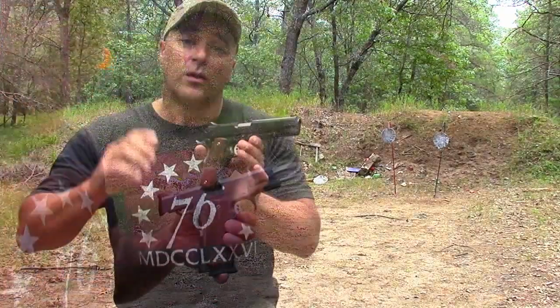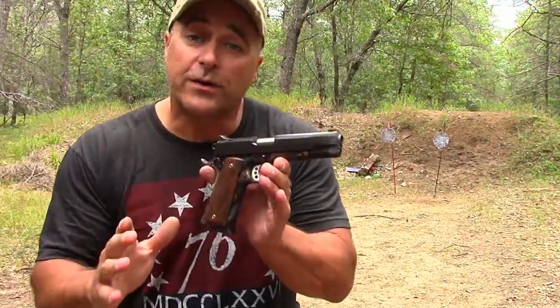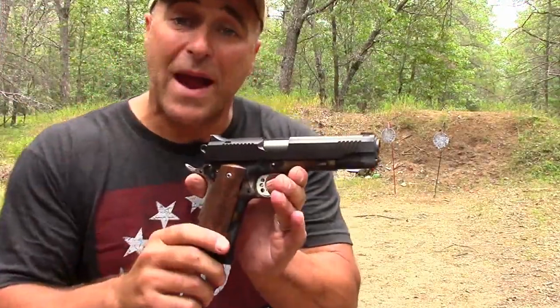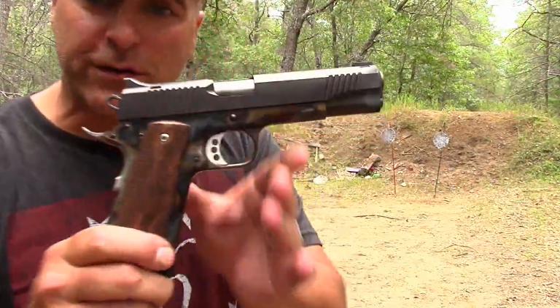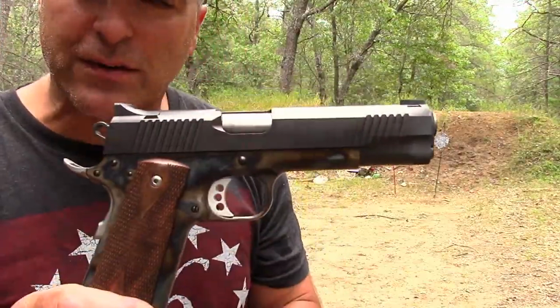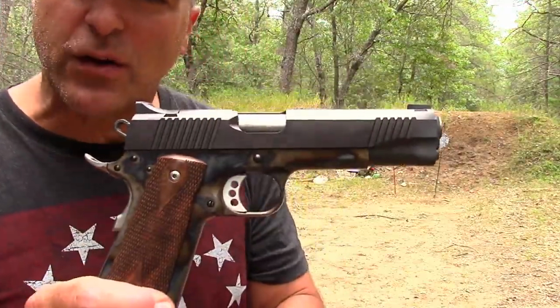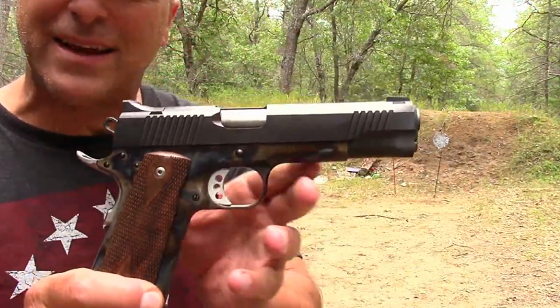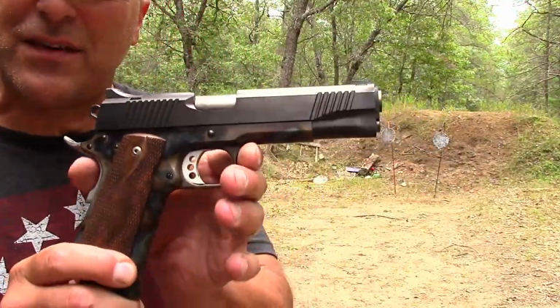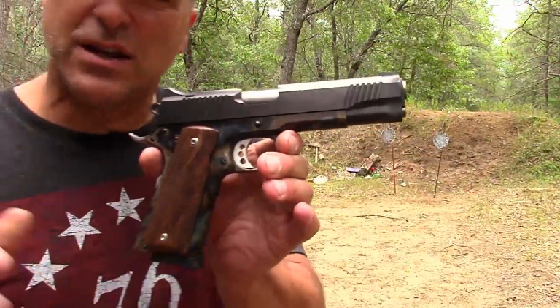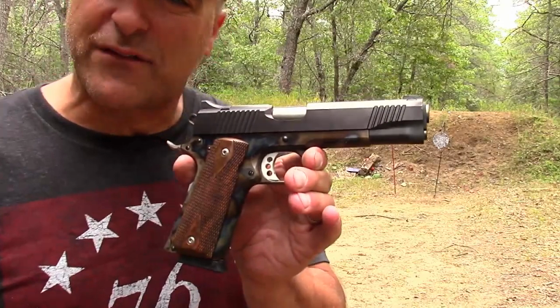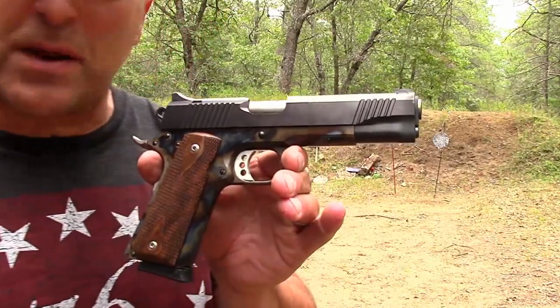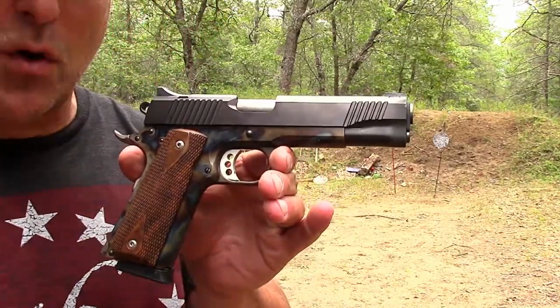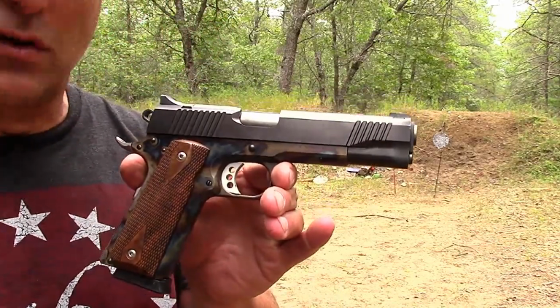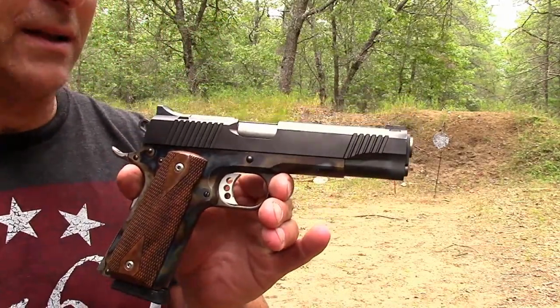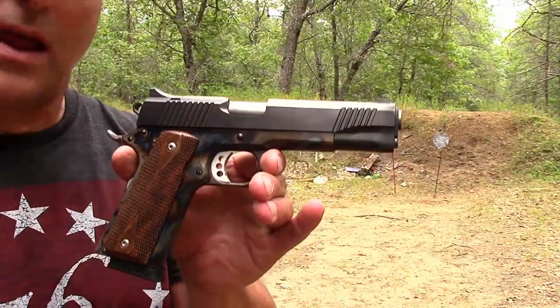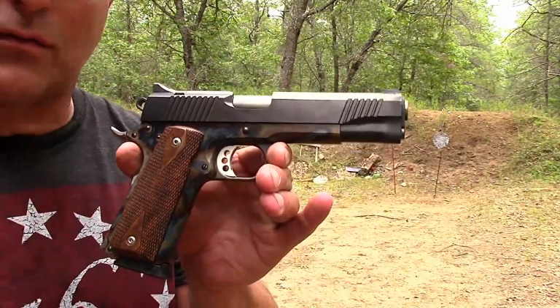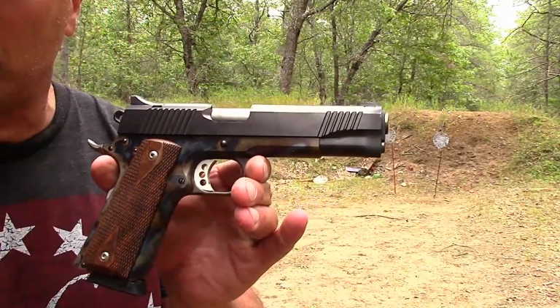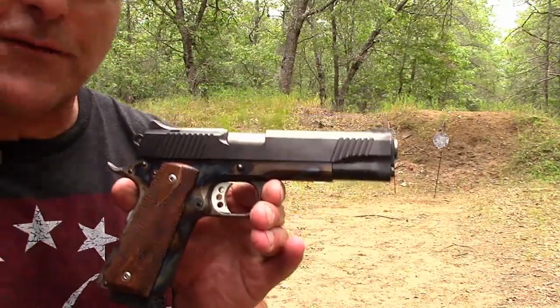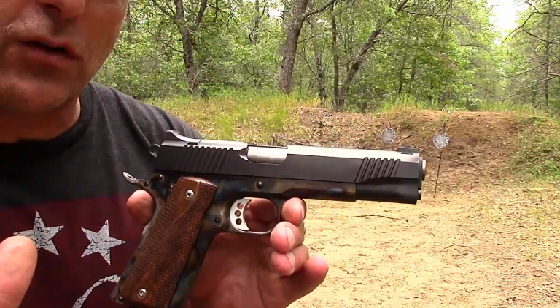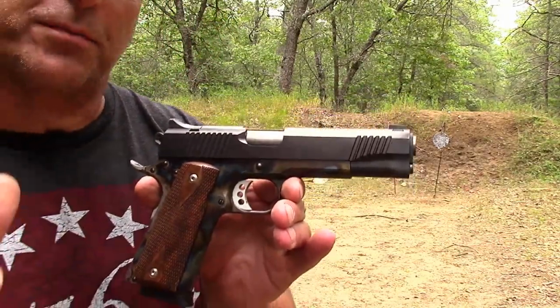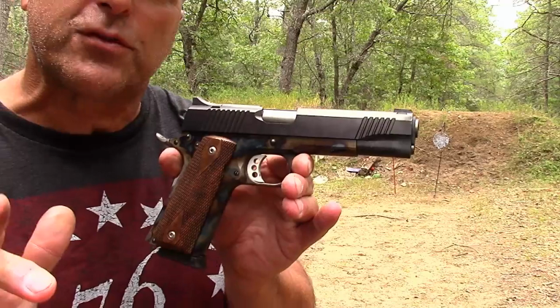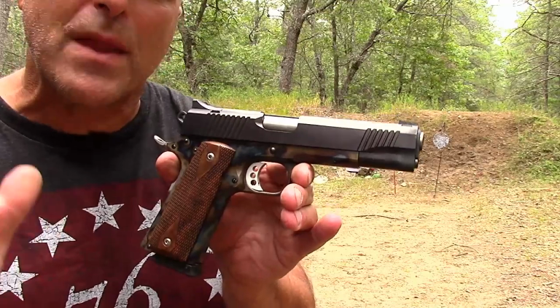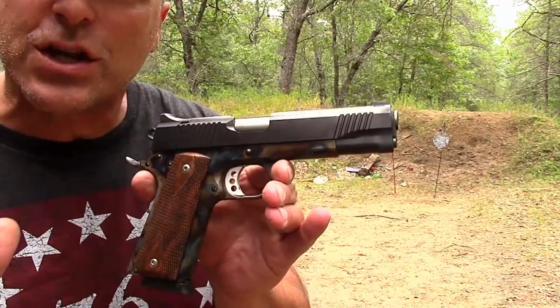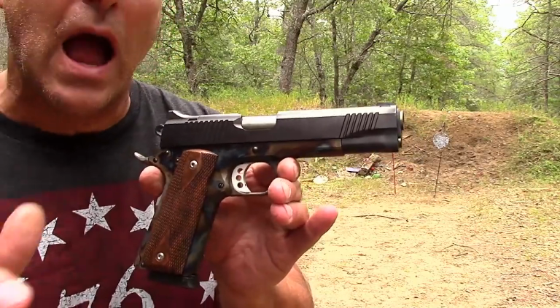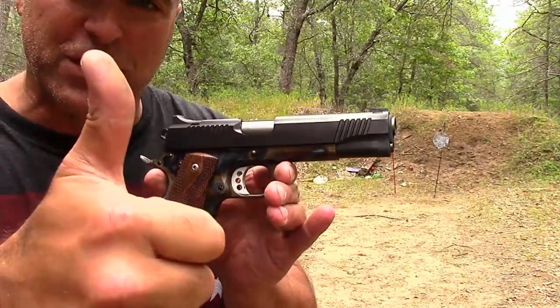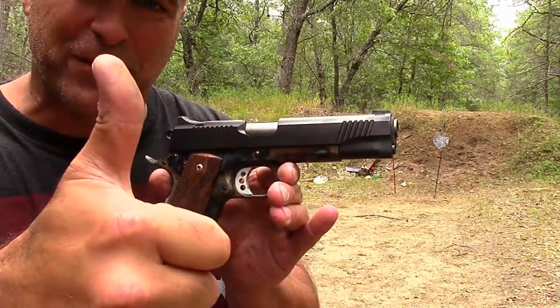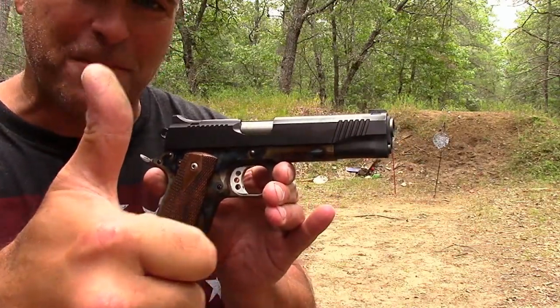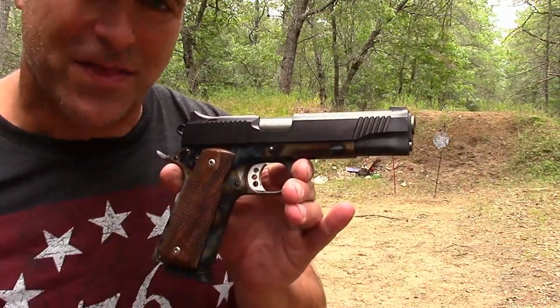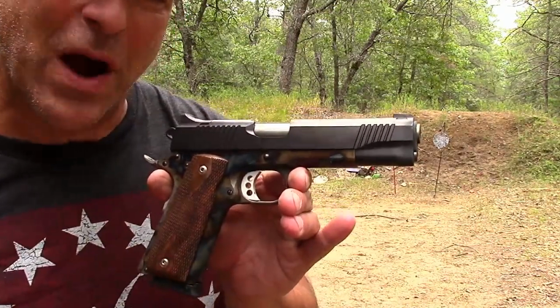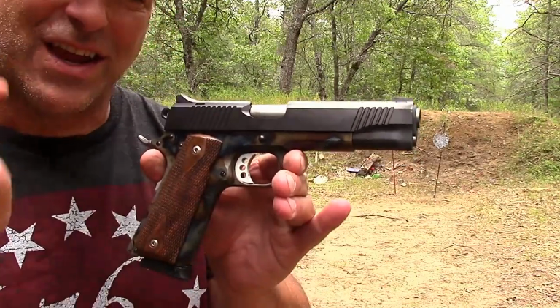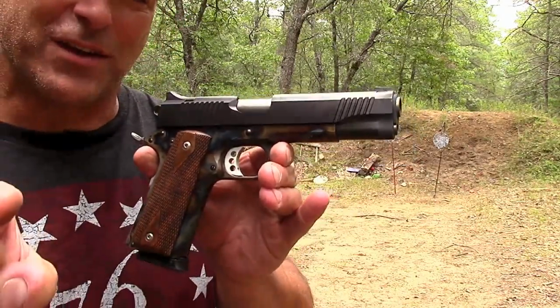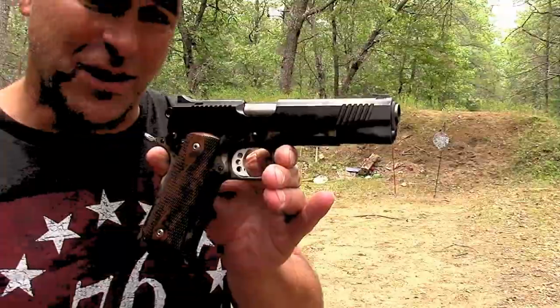So there it is friends — Magnum Research Desert Eagle 1911. I love it. I find it to be the smoothest shooting 1911 that I've ever experienced. If you like videos like this, please subscribe and share. I always appreciate the thumbs up button. Thanks for watching and you guys be safe.